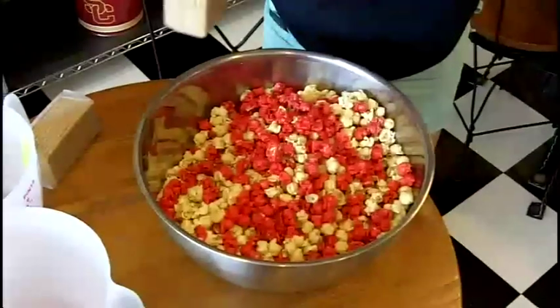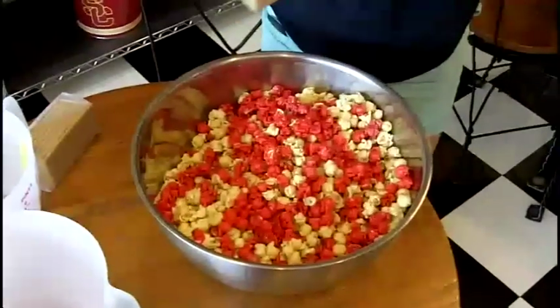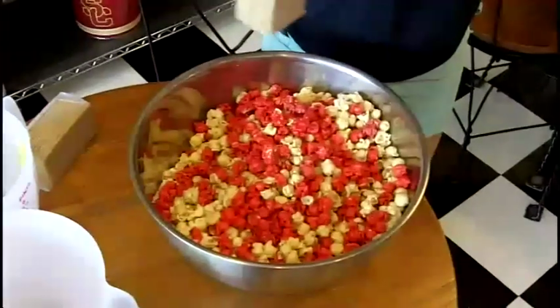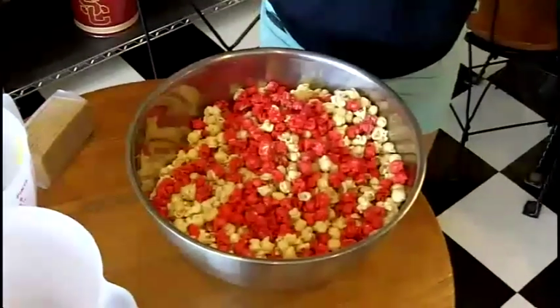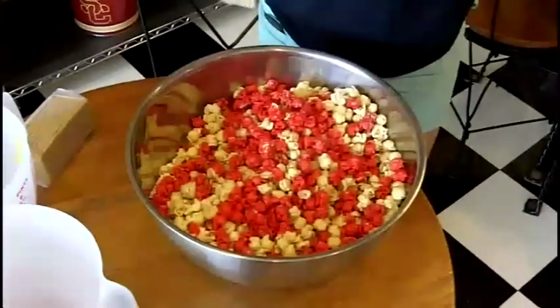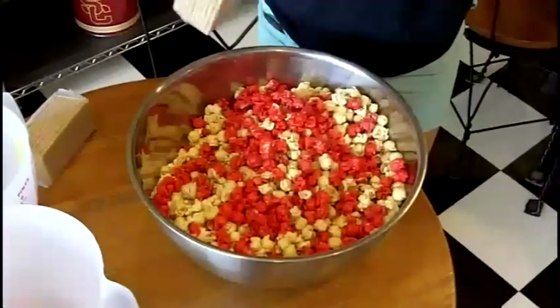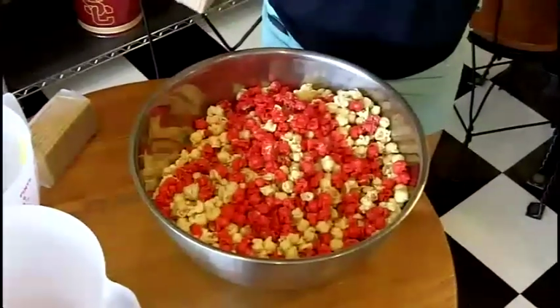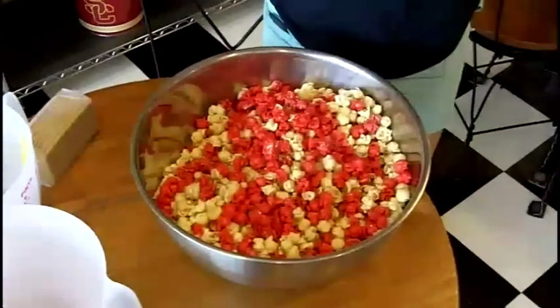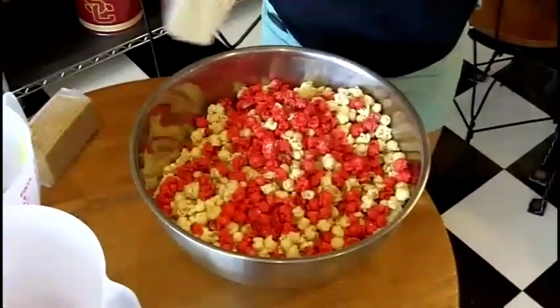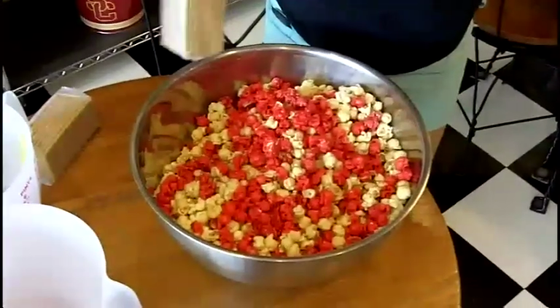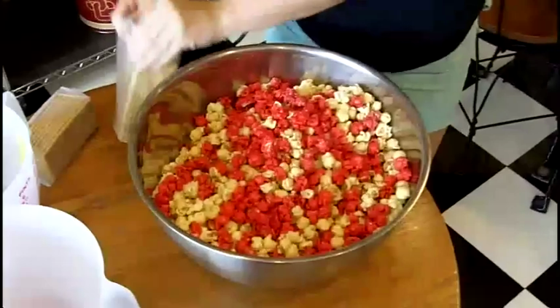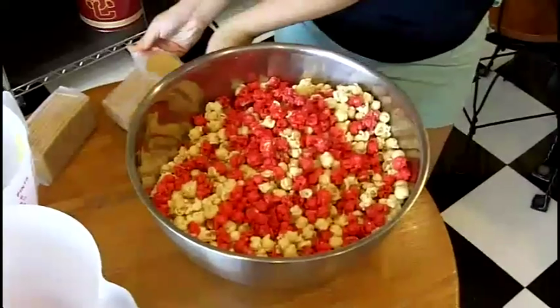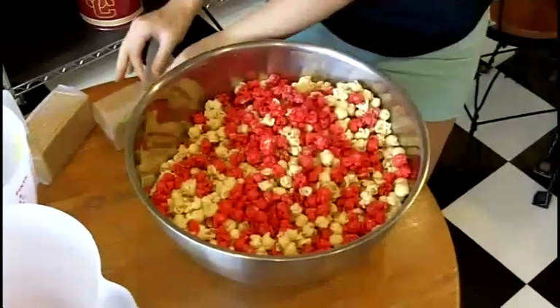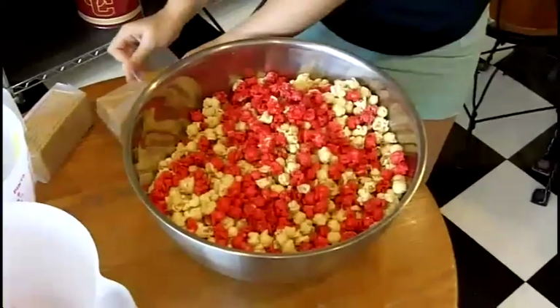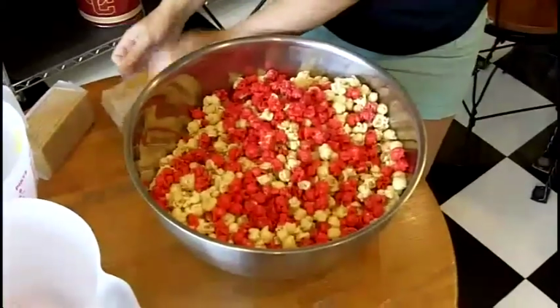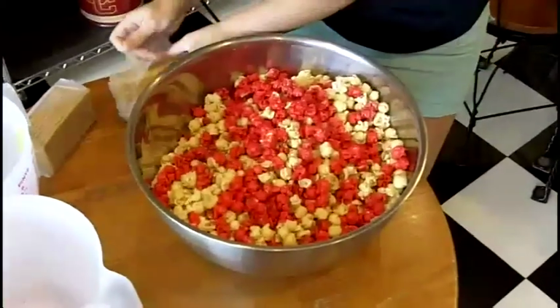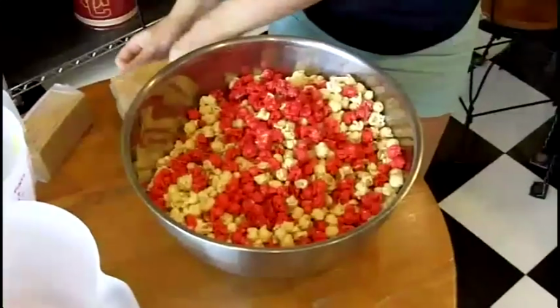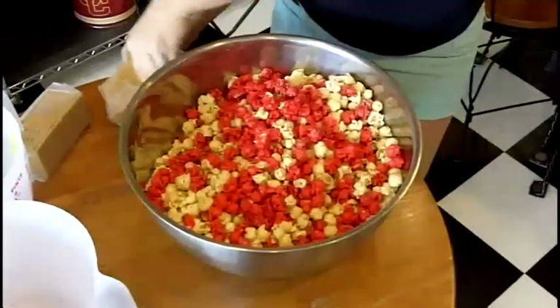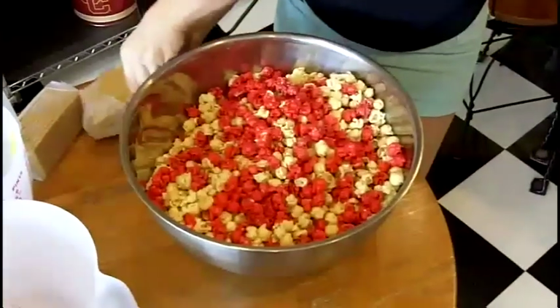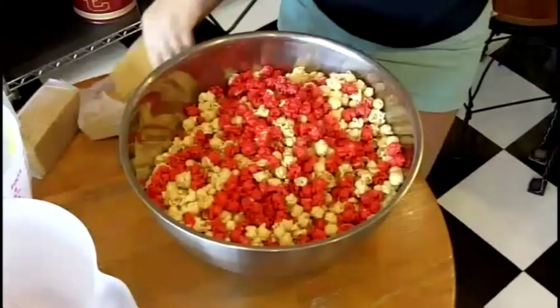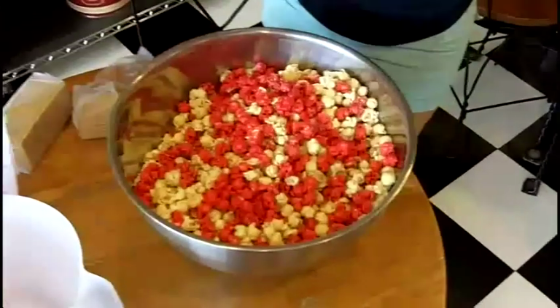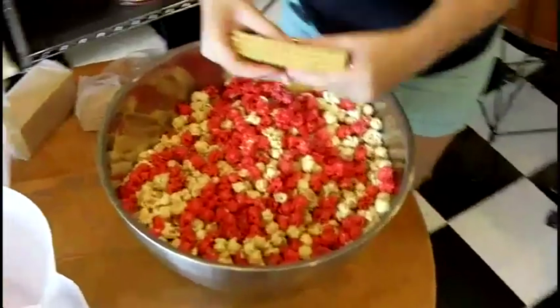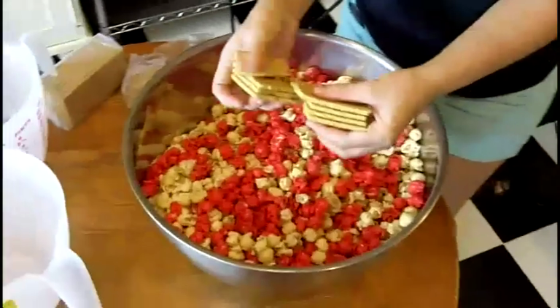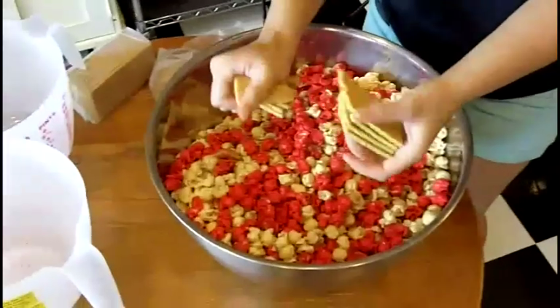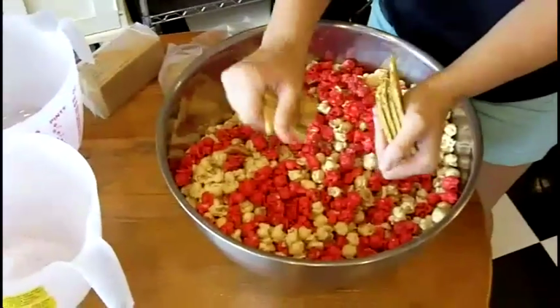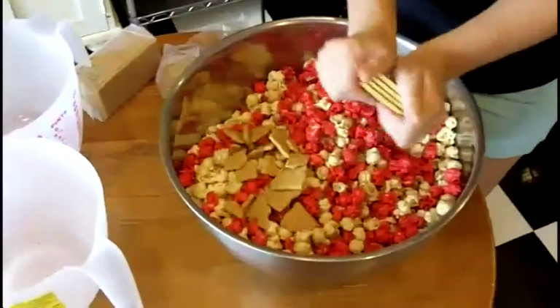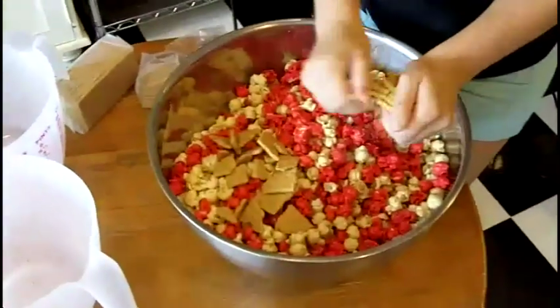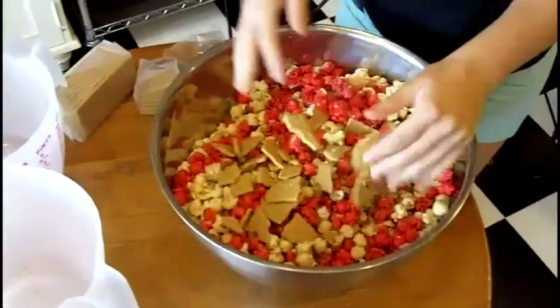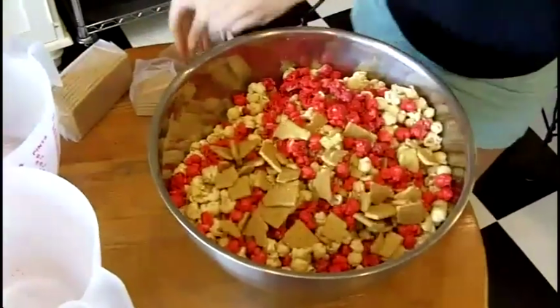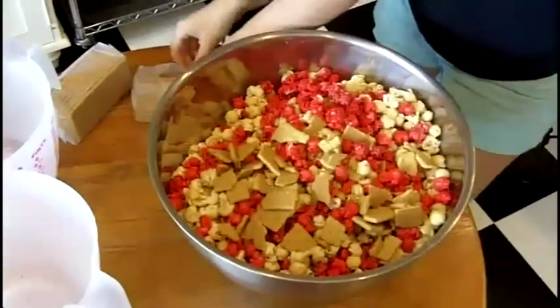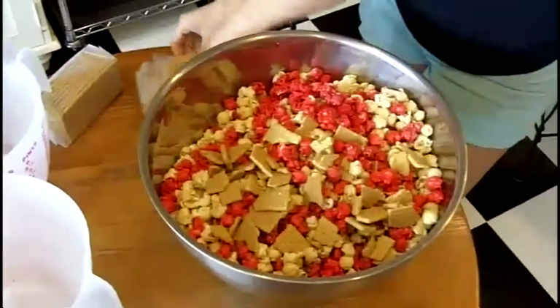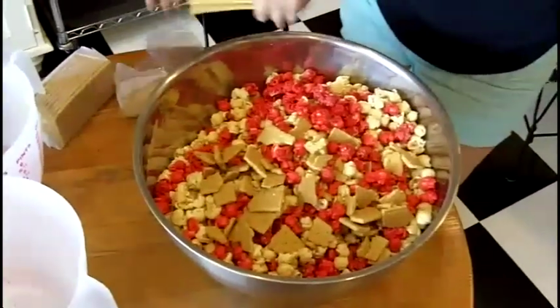We use about two sheets of graham crackers. You just want to break that all up into uneven bite-sized pieces.